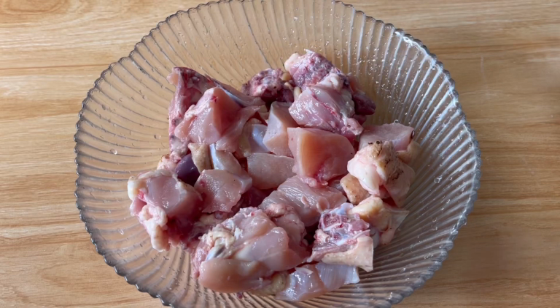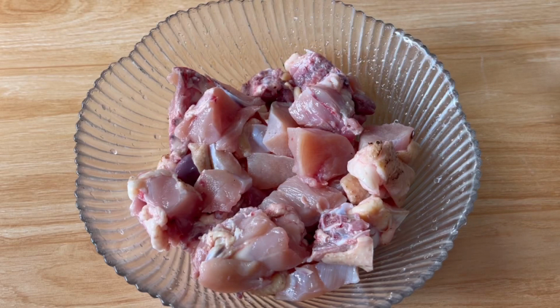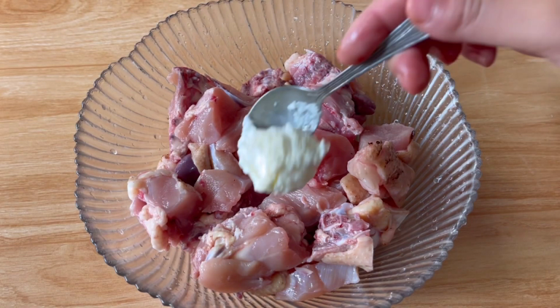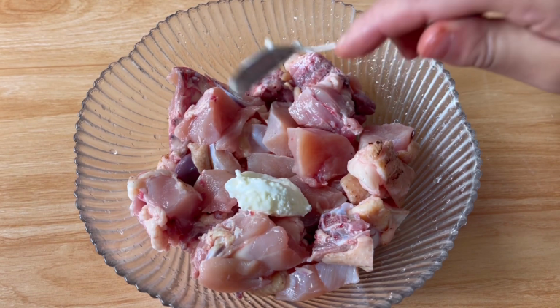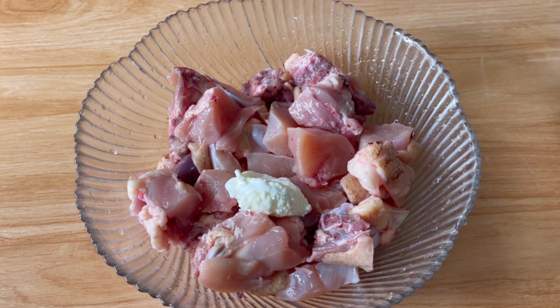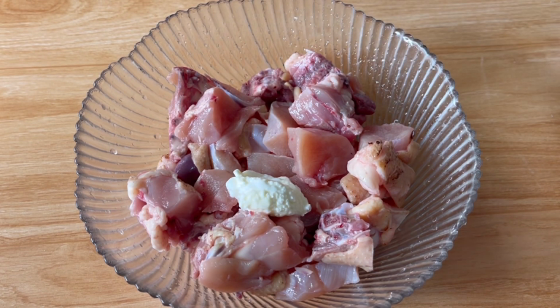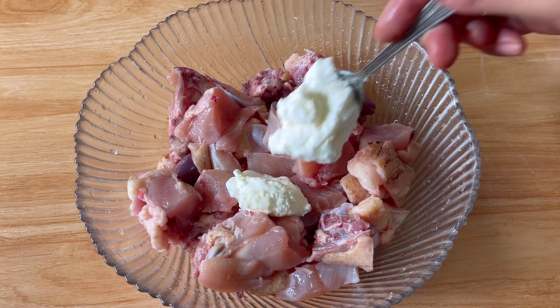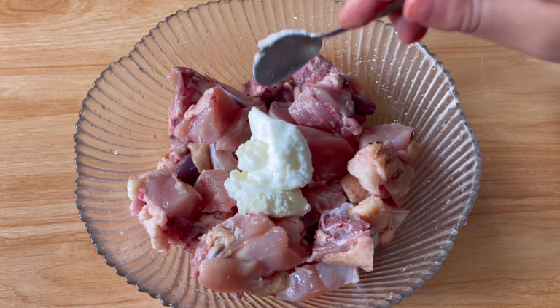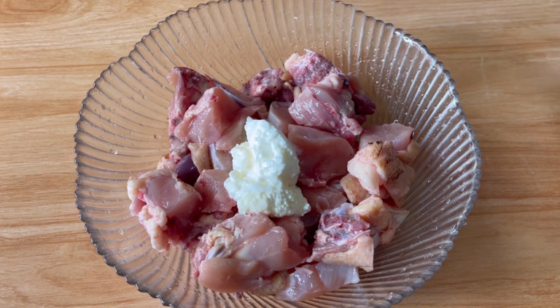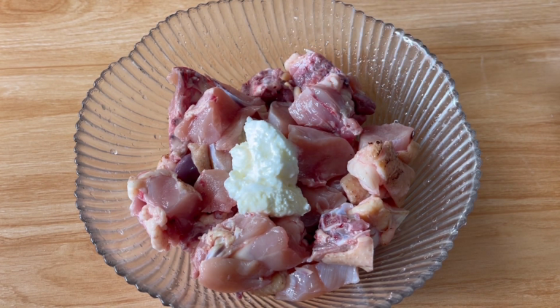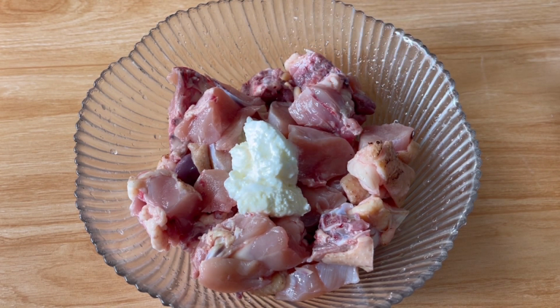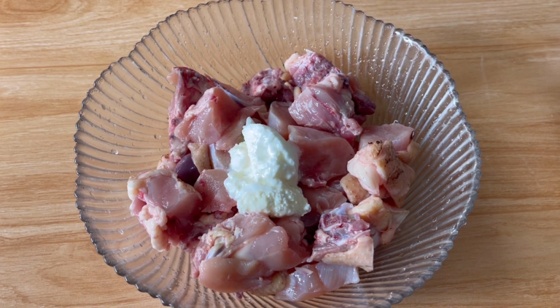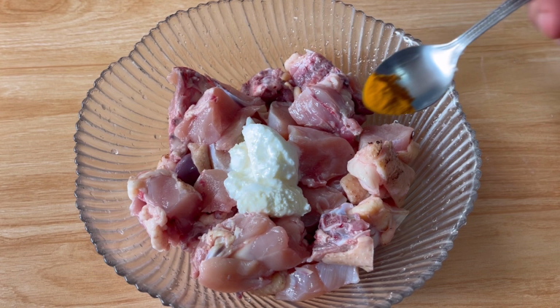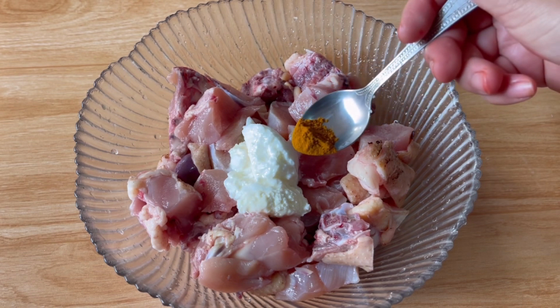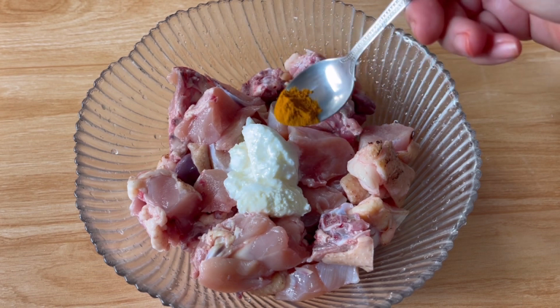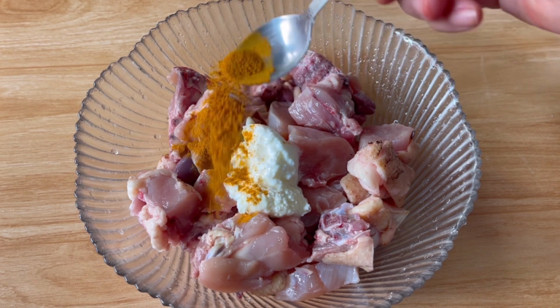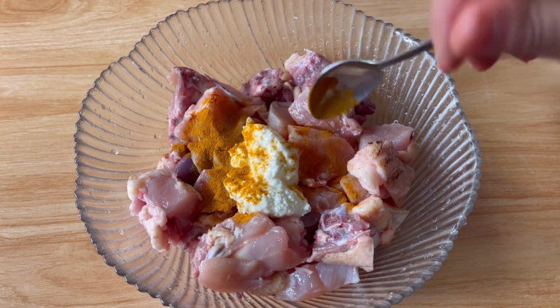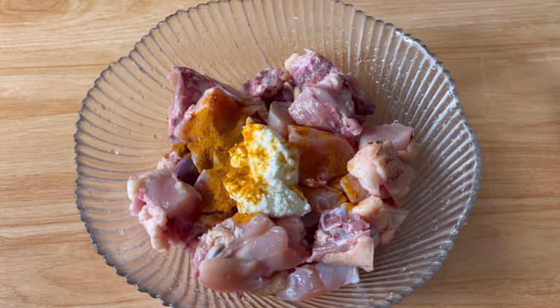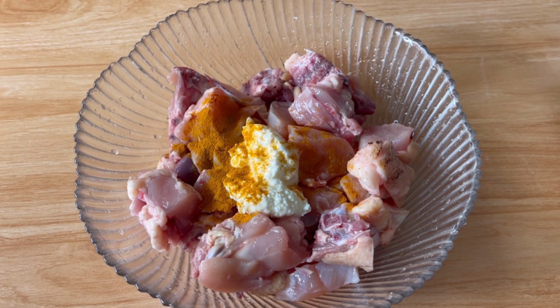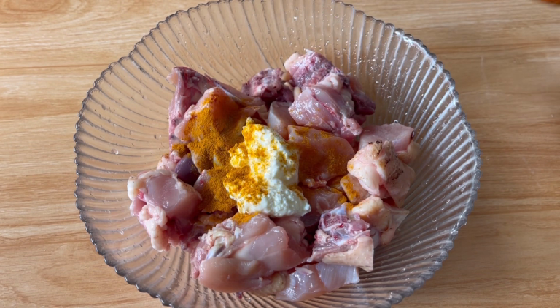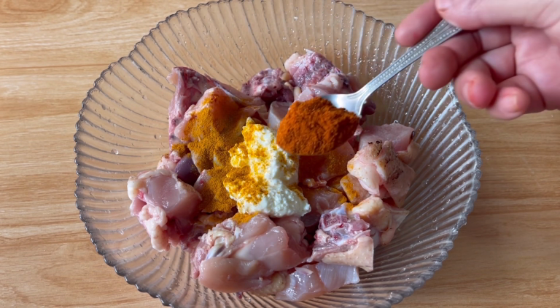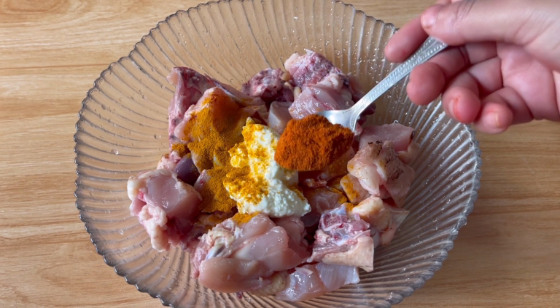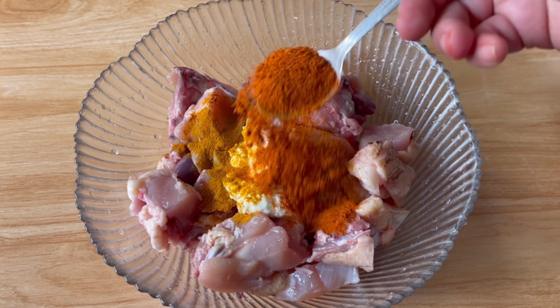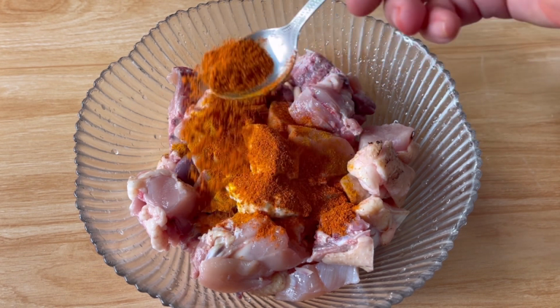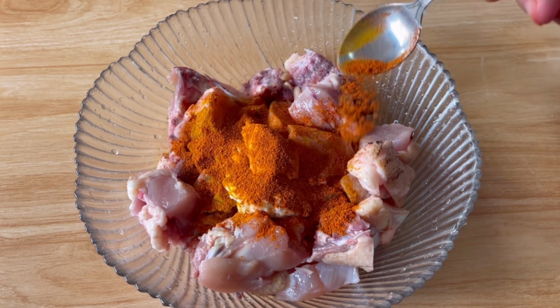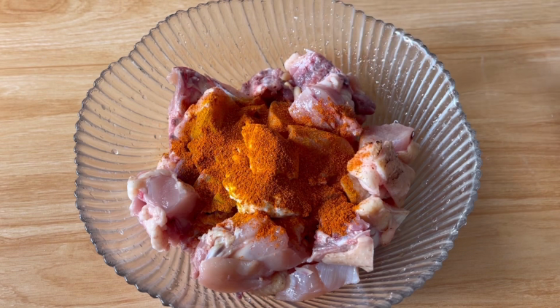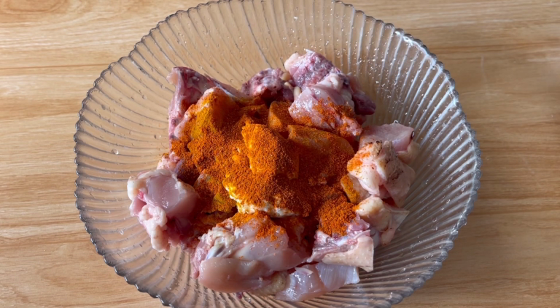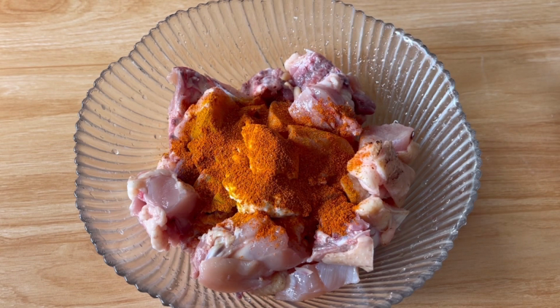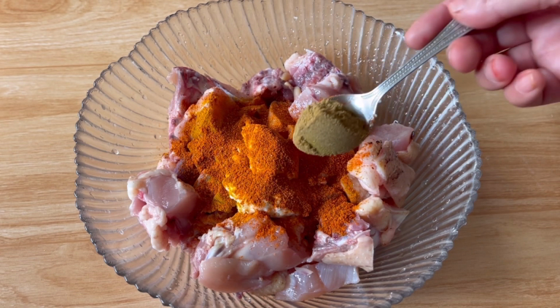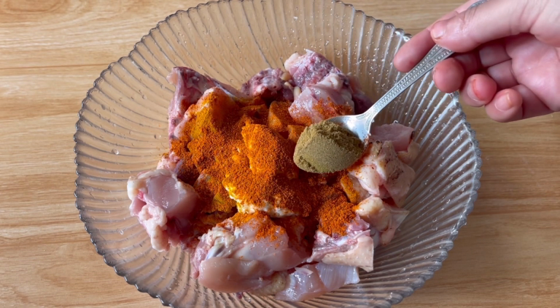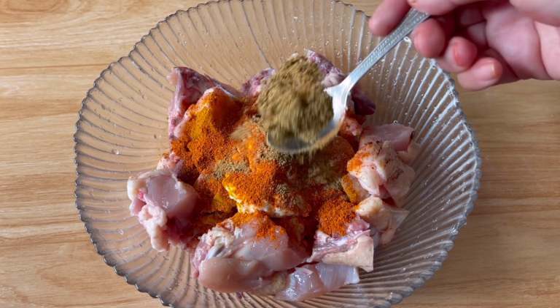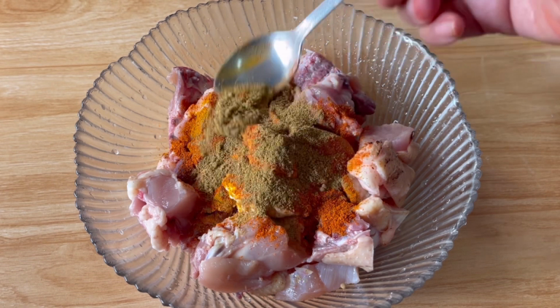I will use 700 grams of chicken. I will use 2.5 grams and 1.5 grams of spice.